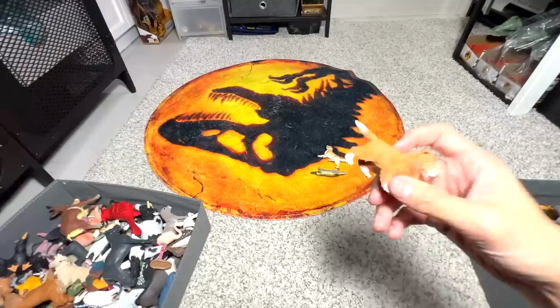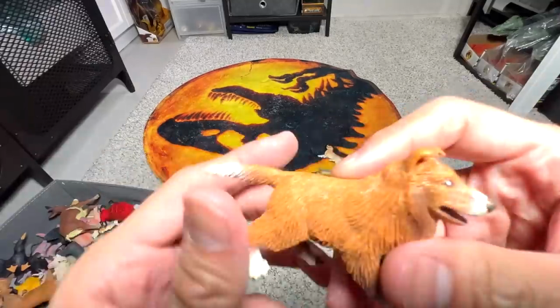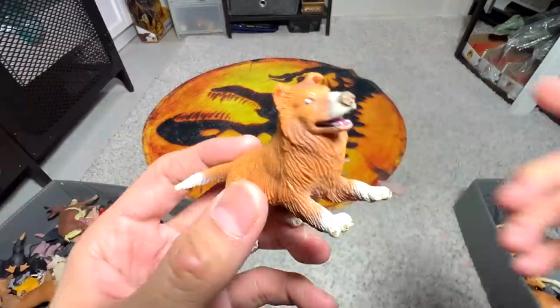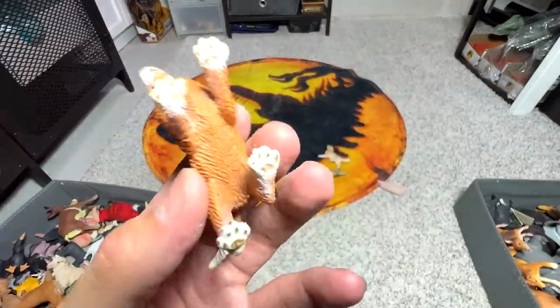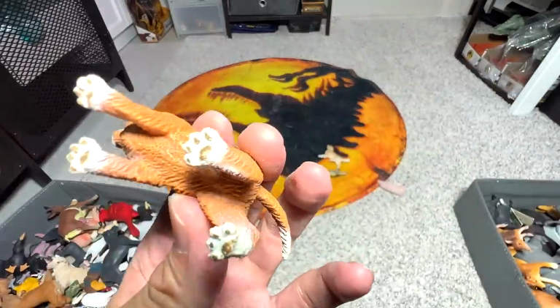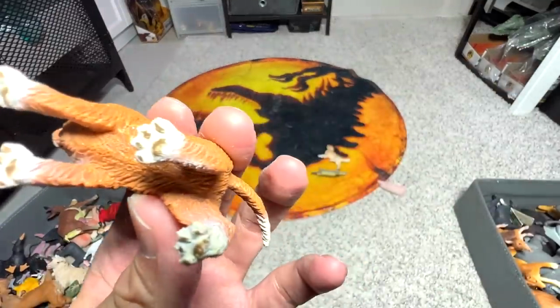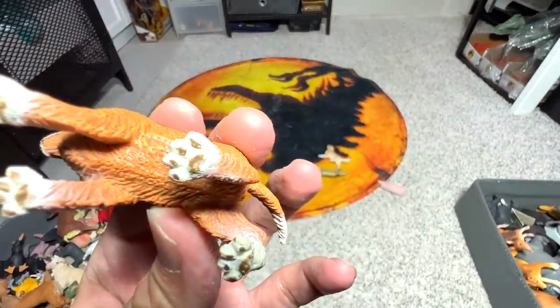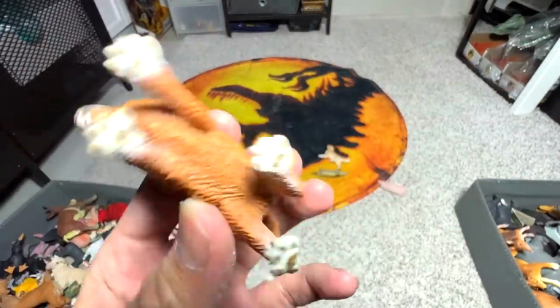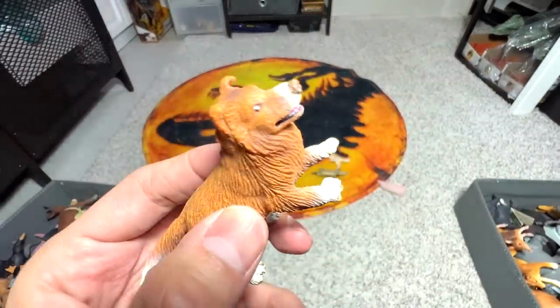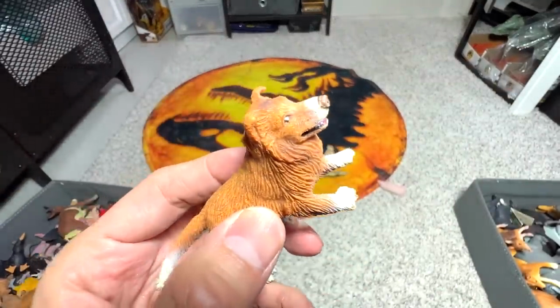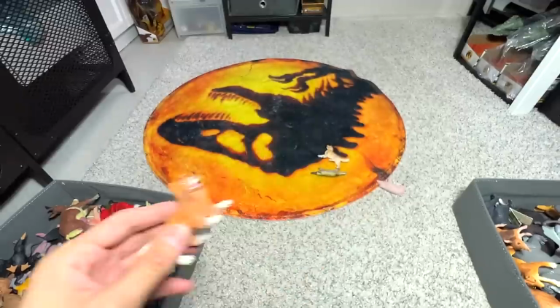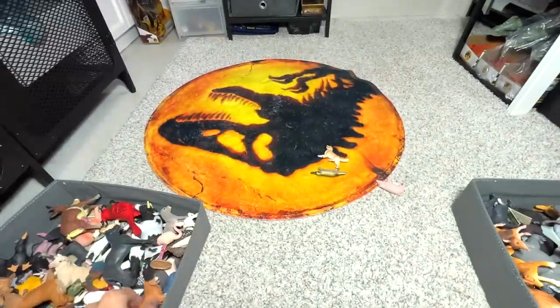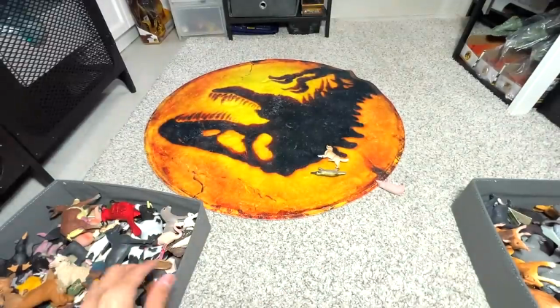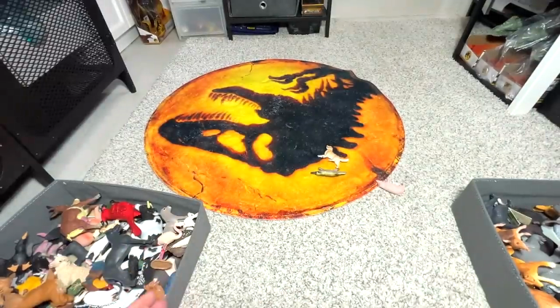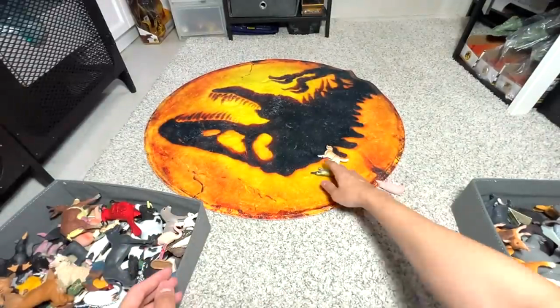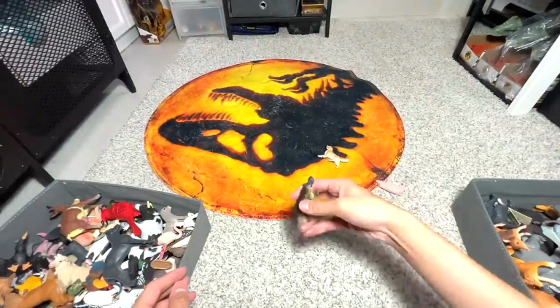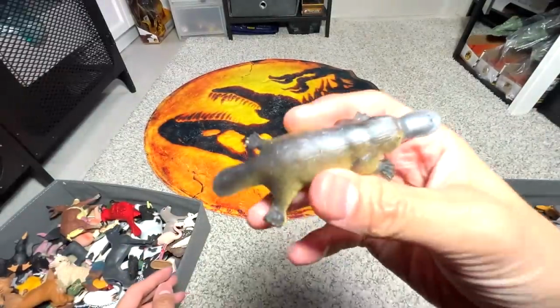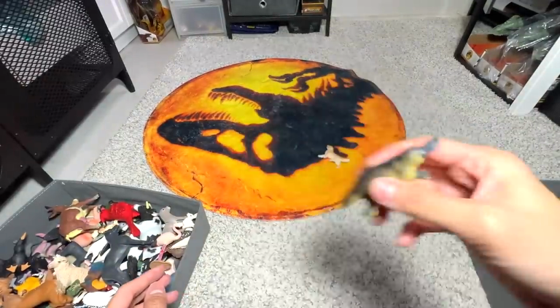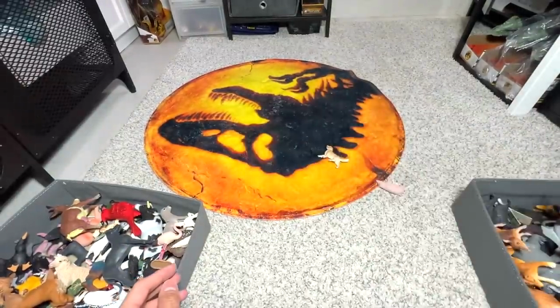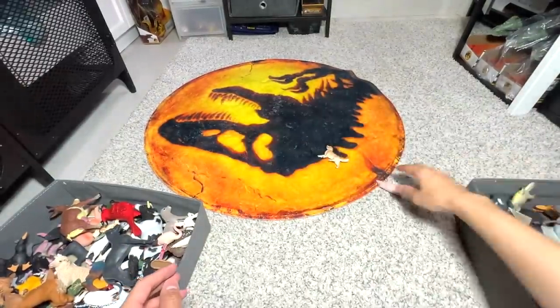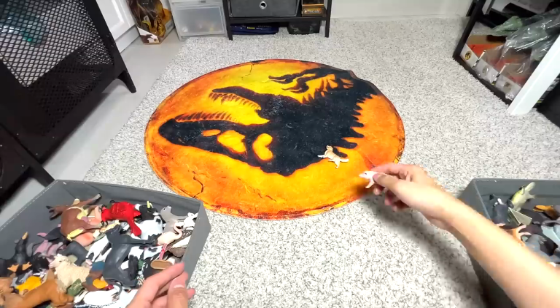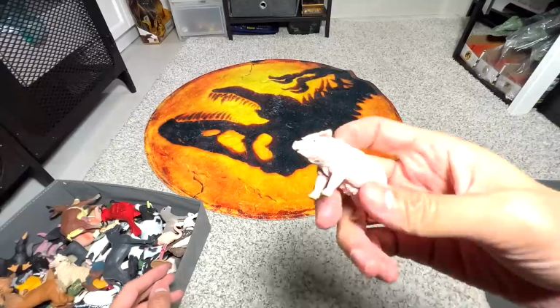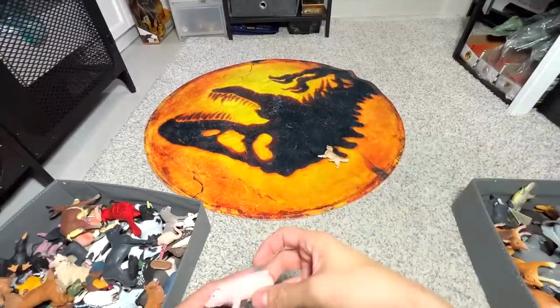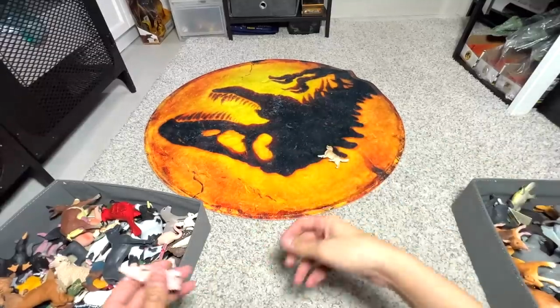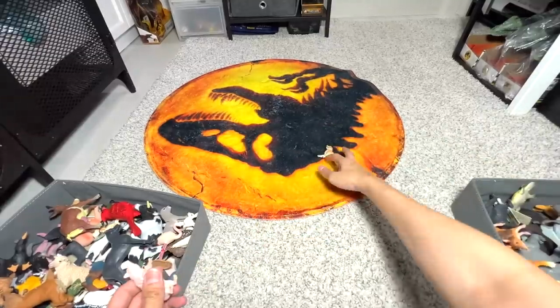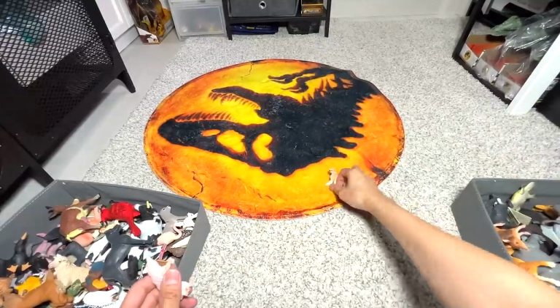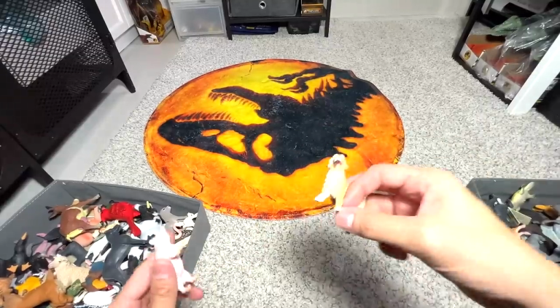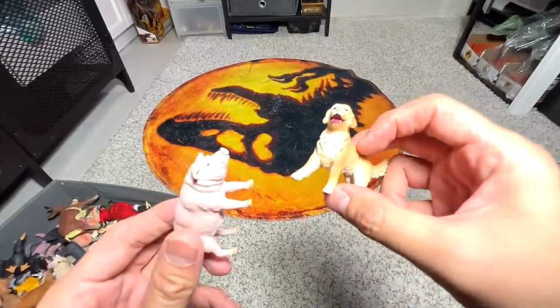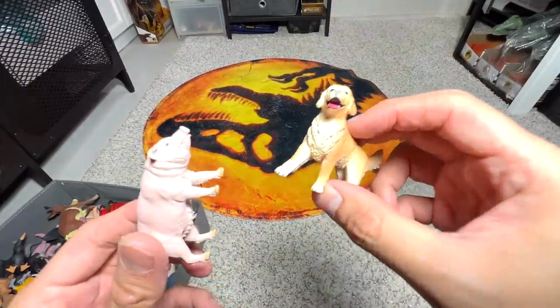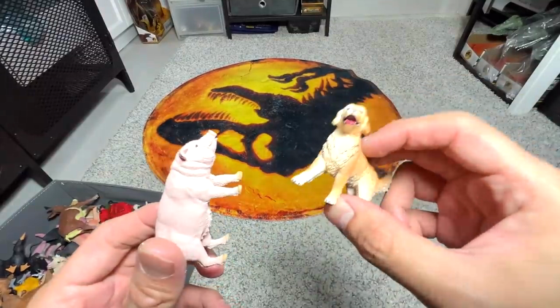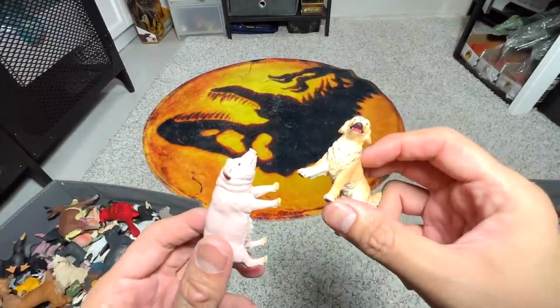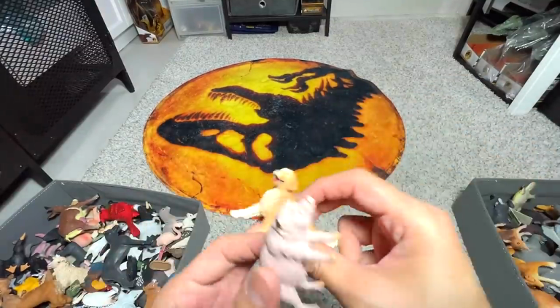This is a collie puppy — so cute. Platypus. A pig. And our last figure of the day — a golden retriever.